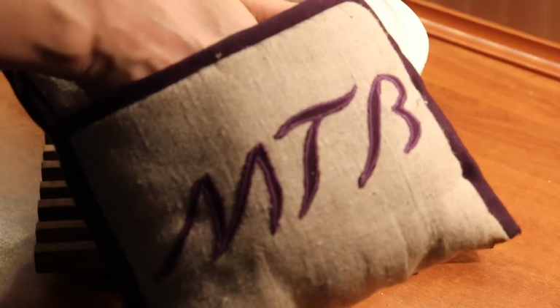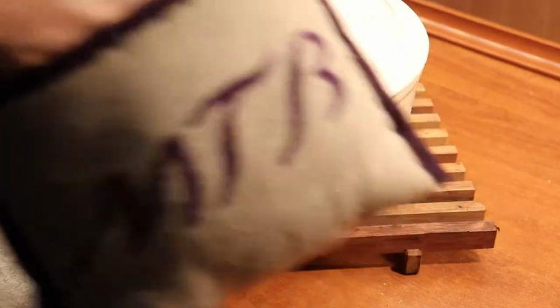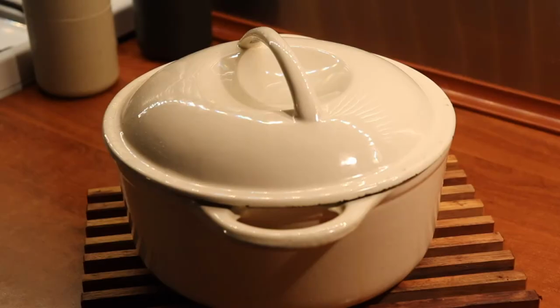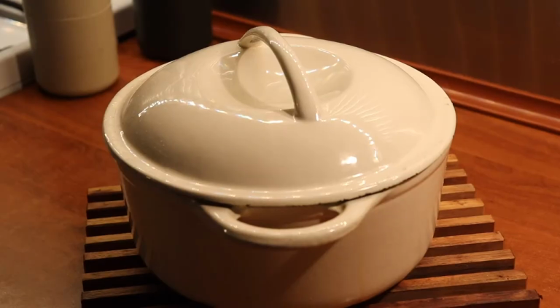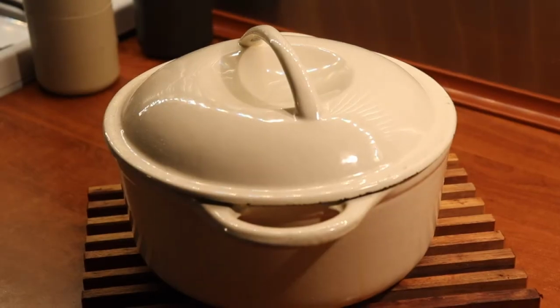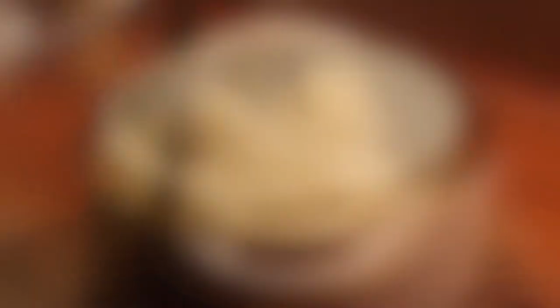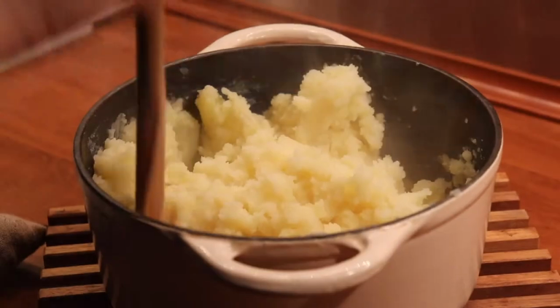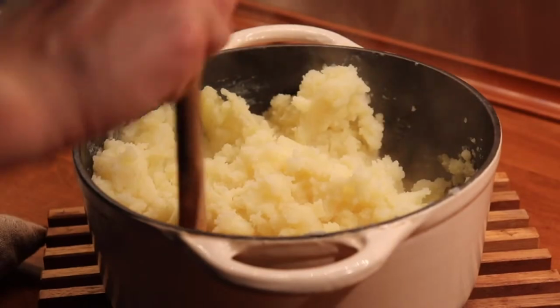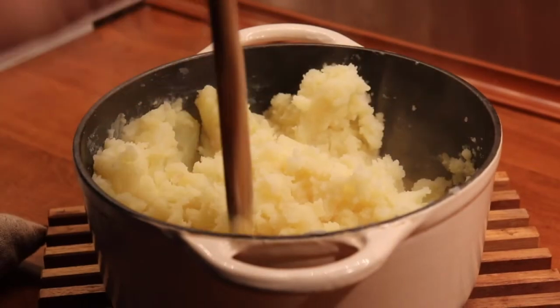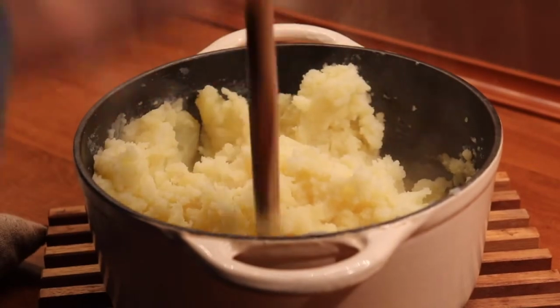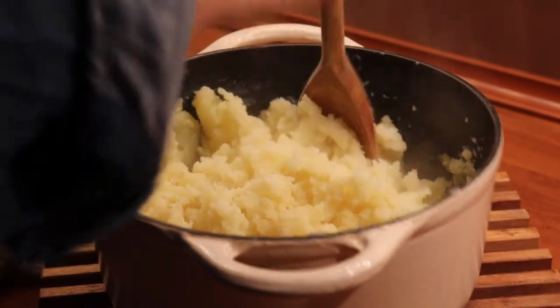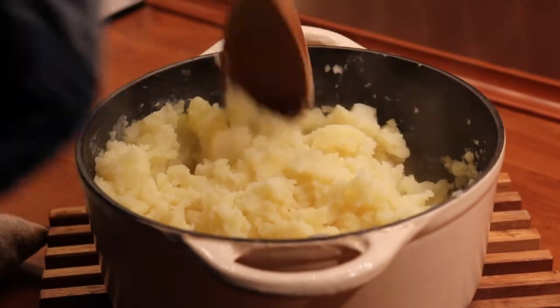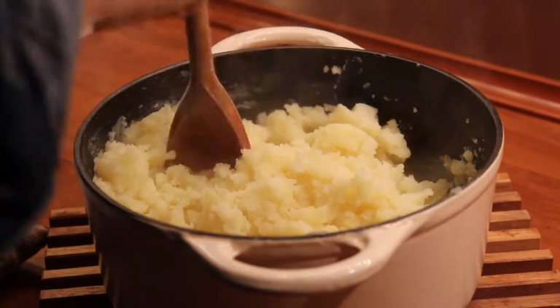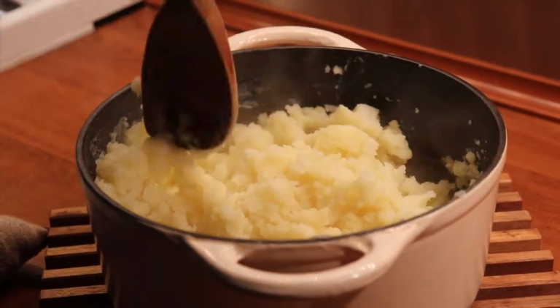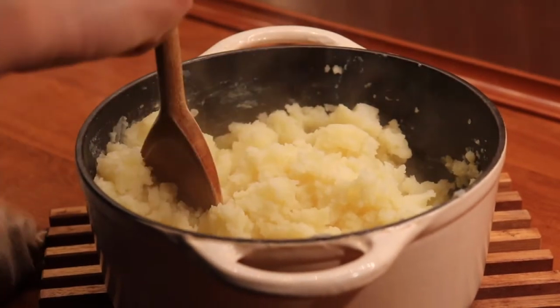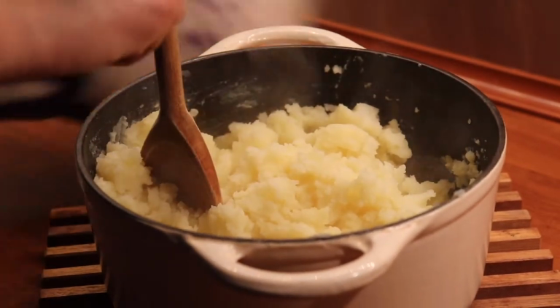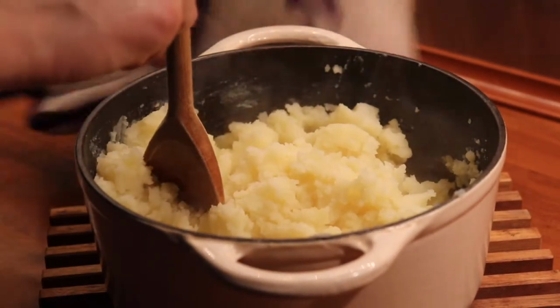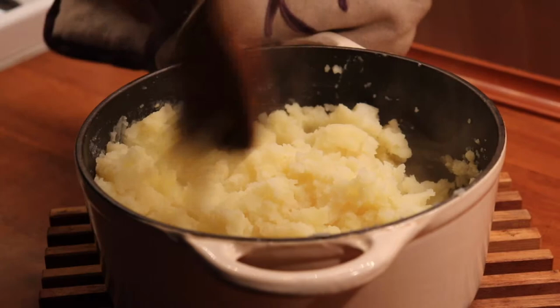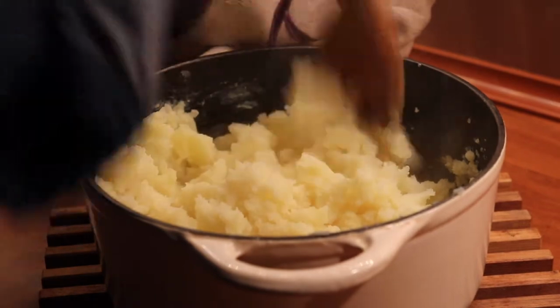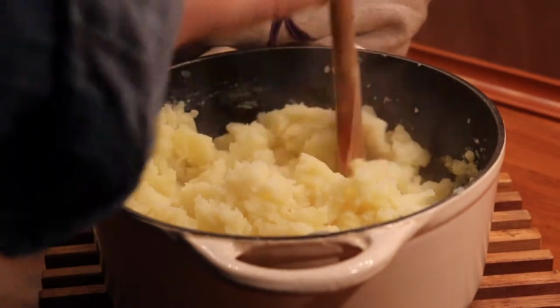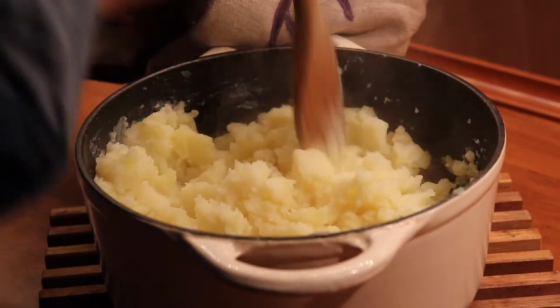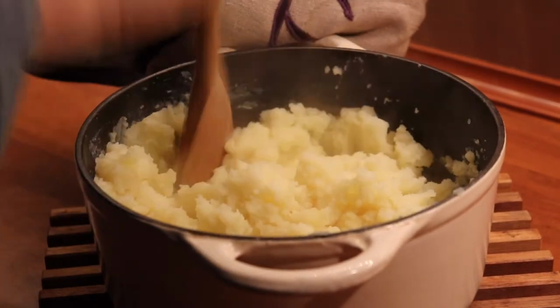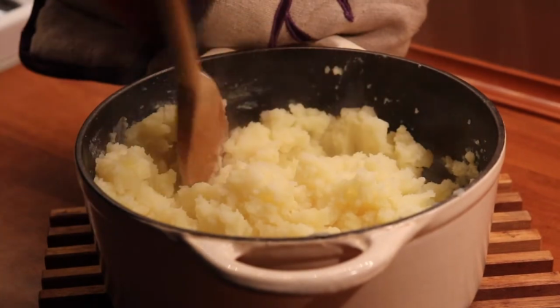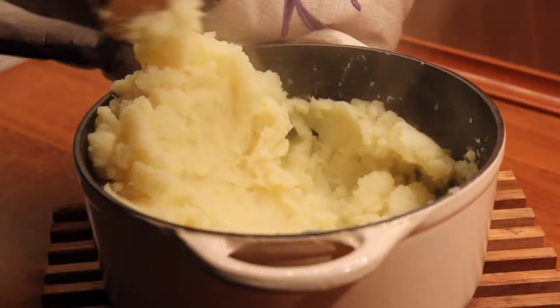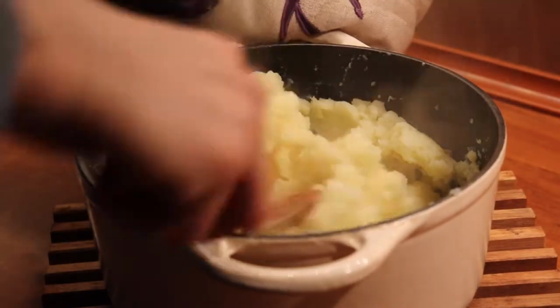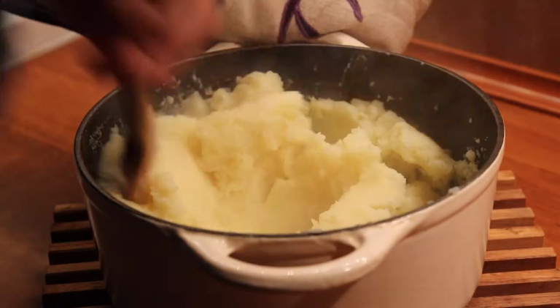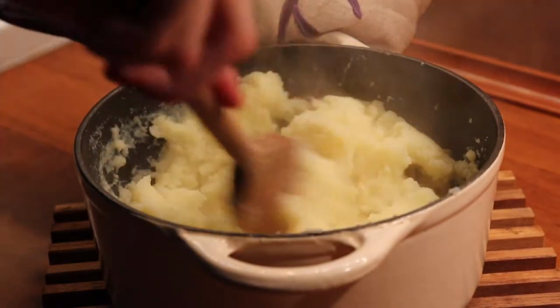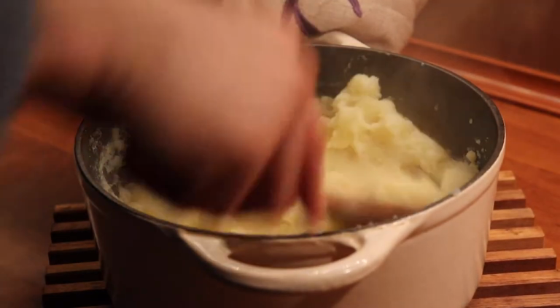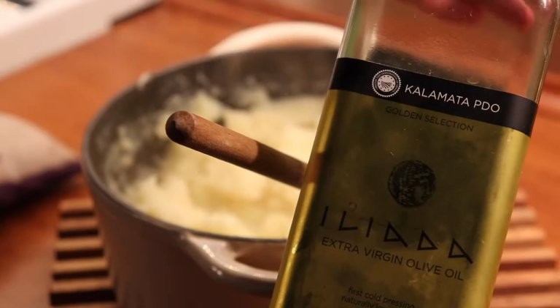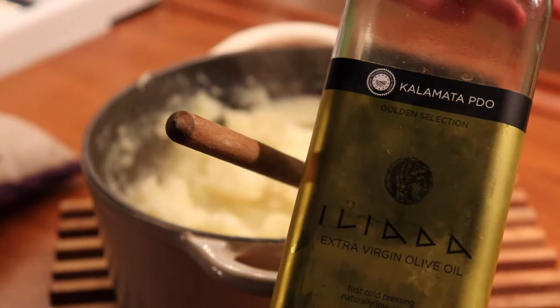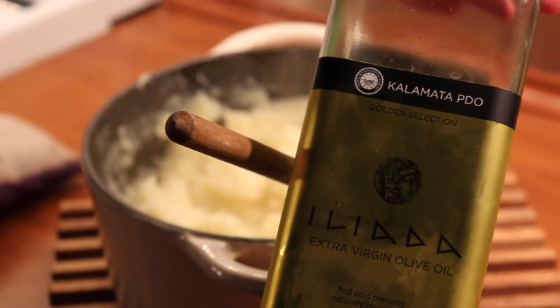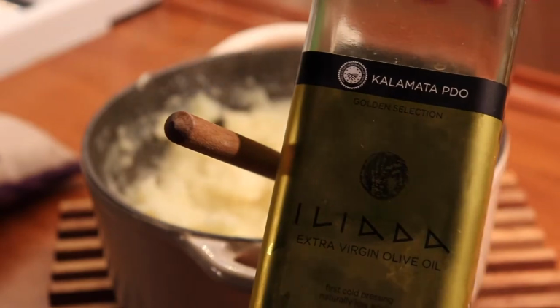After that we can remove the water completely and then start to mash up the potatoes using any tool that you like. It could be a fork because the potatoes are nice and soft, it could be a wooden spoon or even a tool made for mashing potatoes.